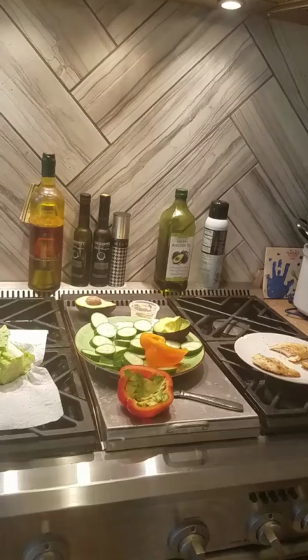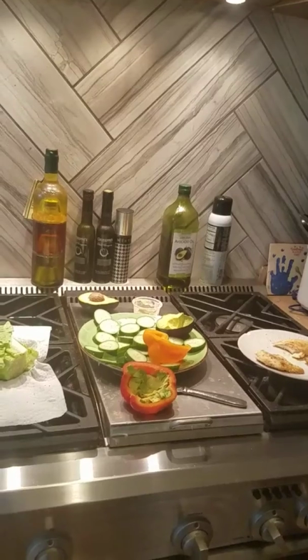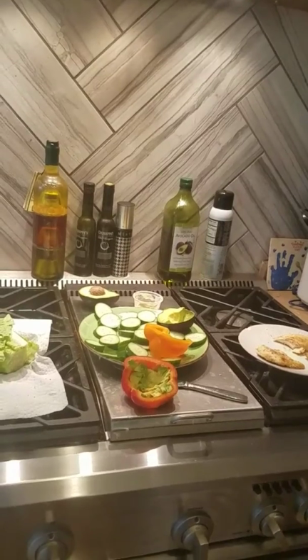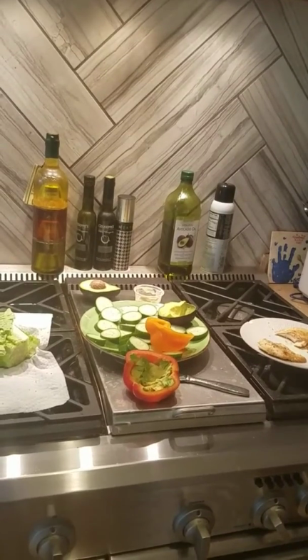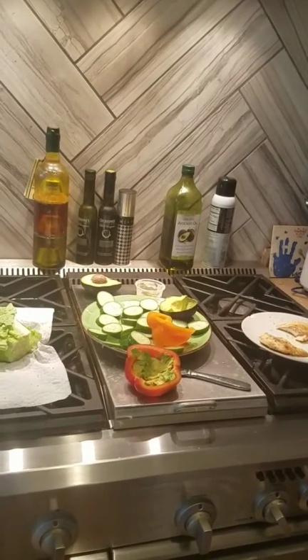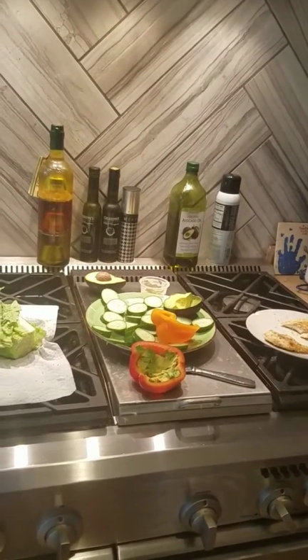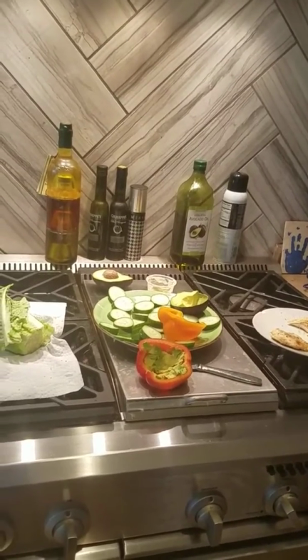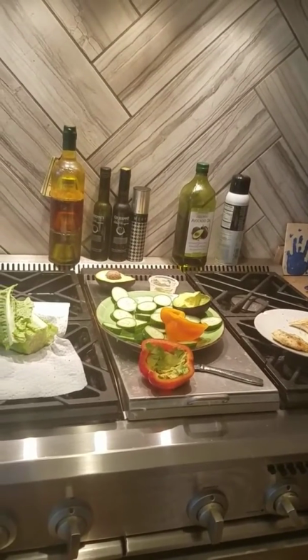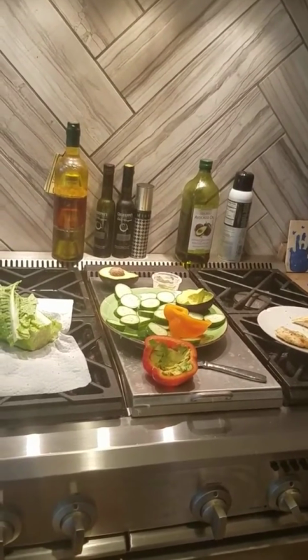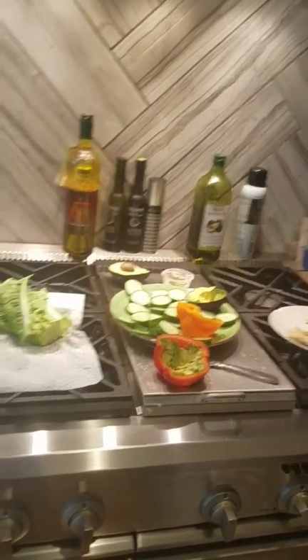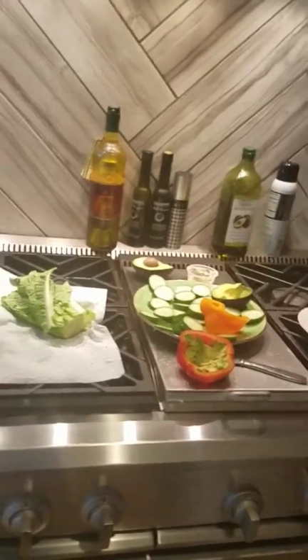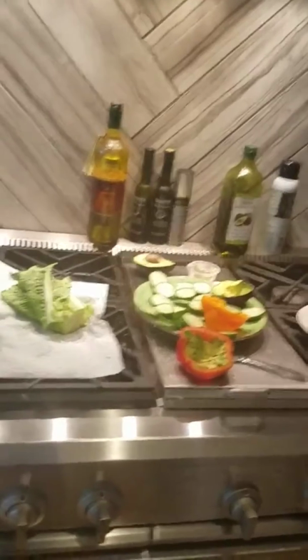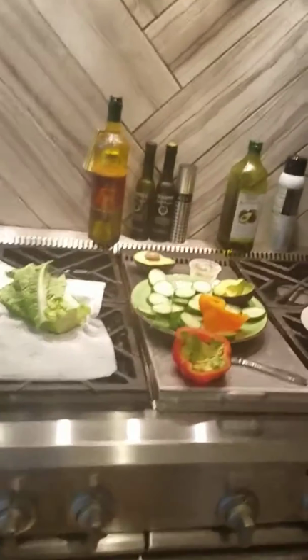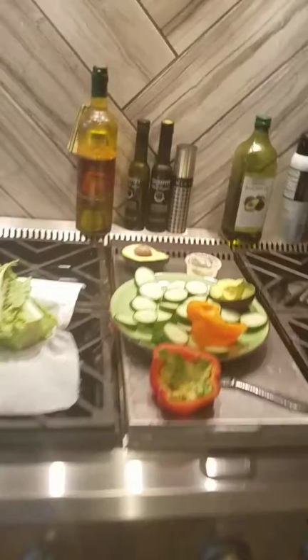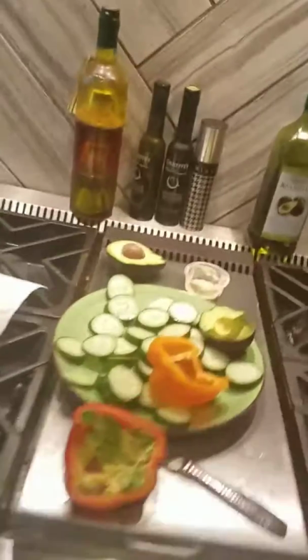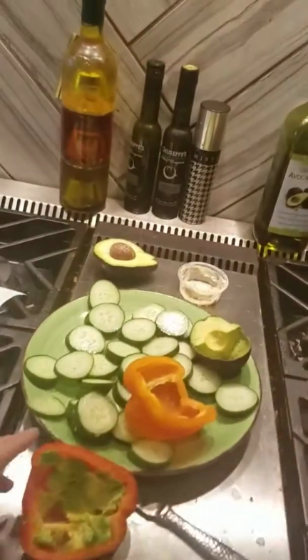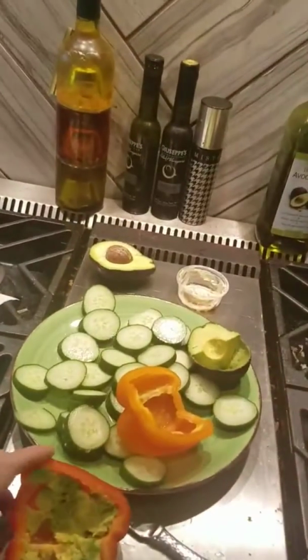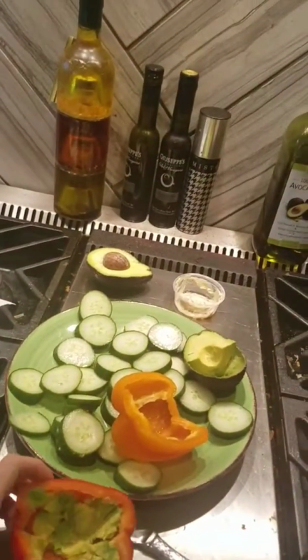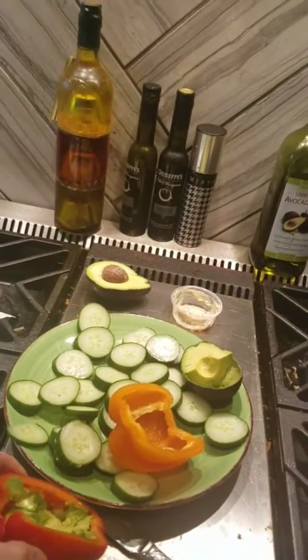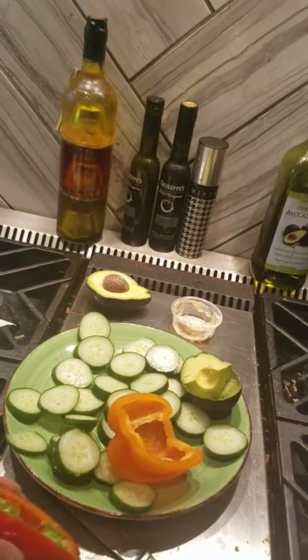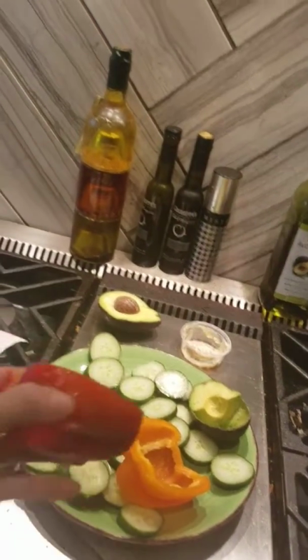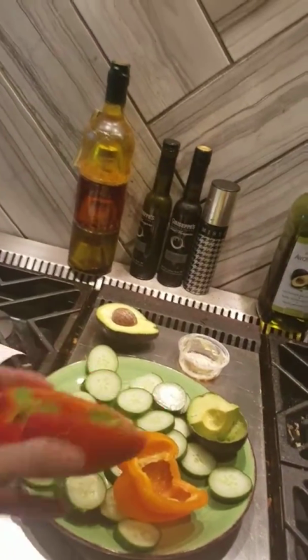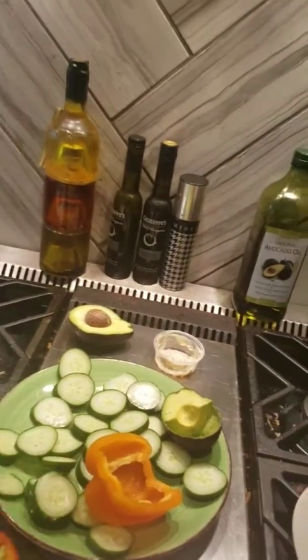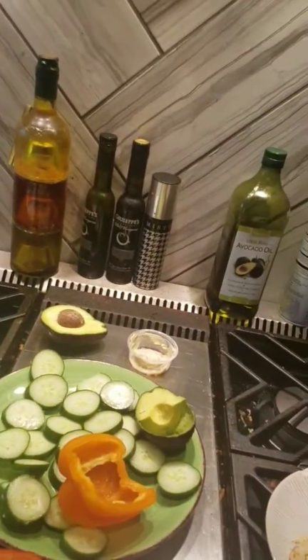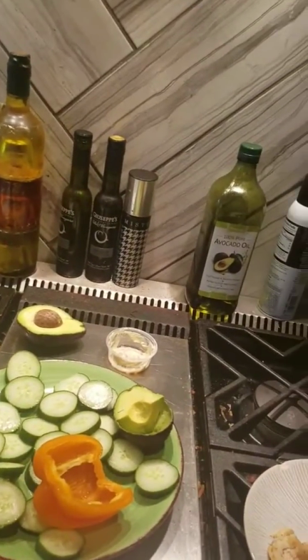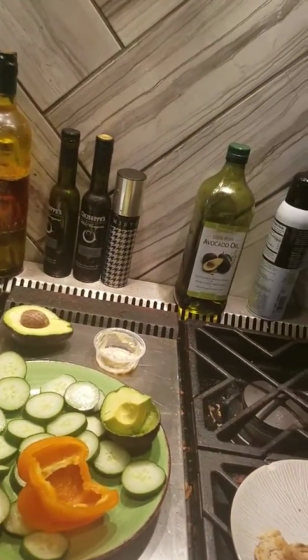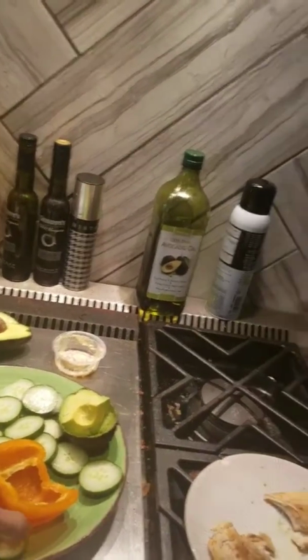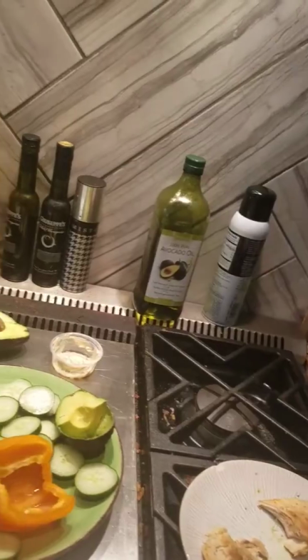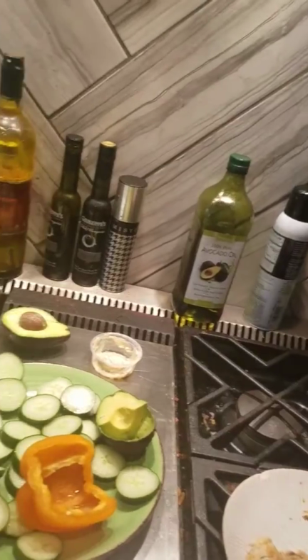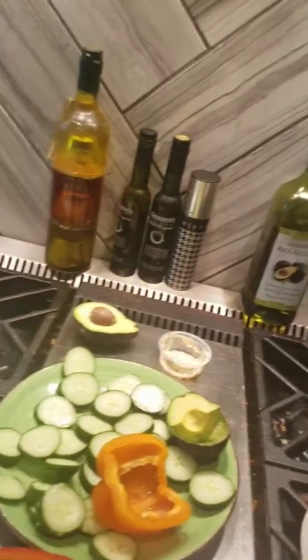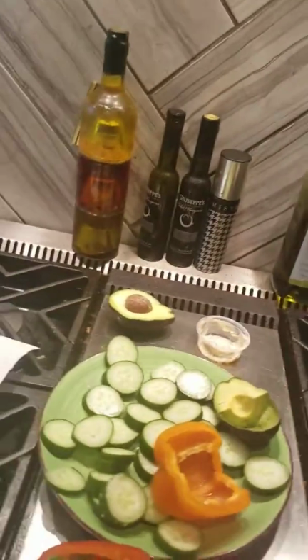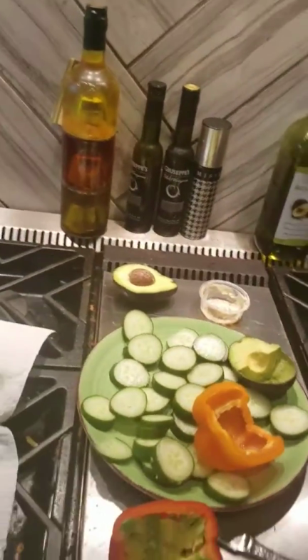Here is one of my favorite lunches to make. I take a half a pepper — I get the red or the yellow, or orange, whatever you like.